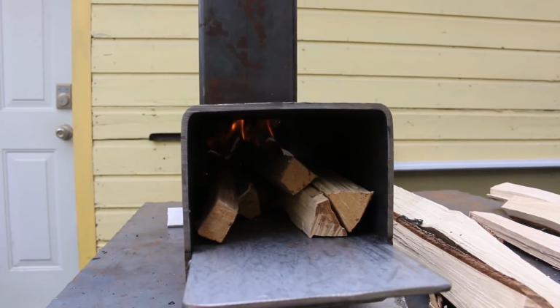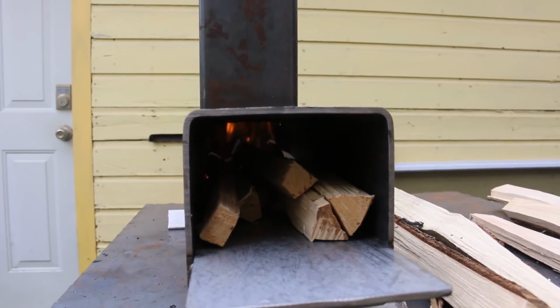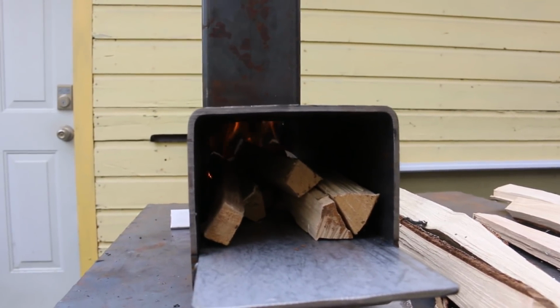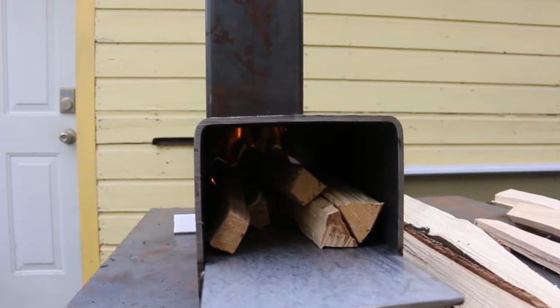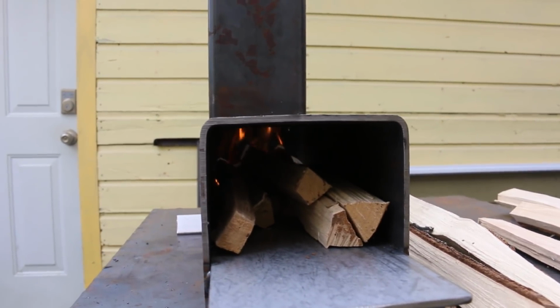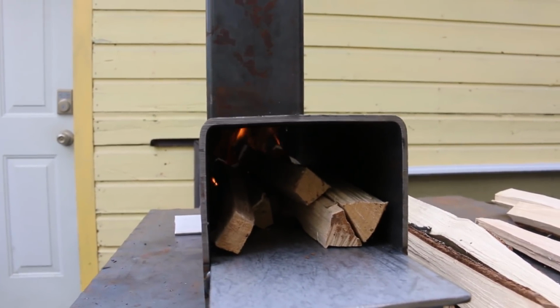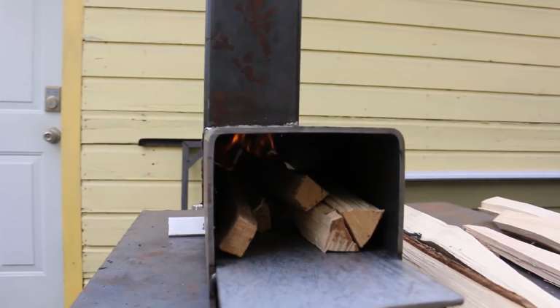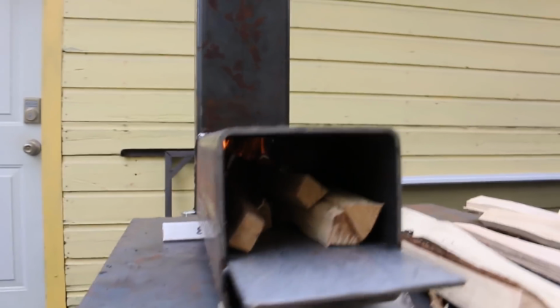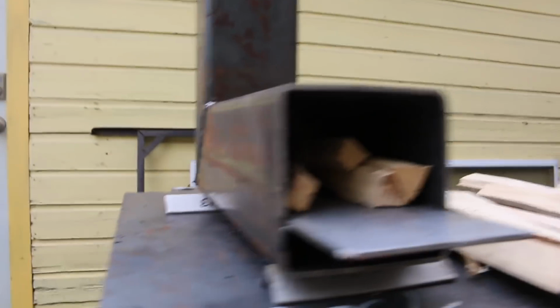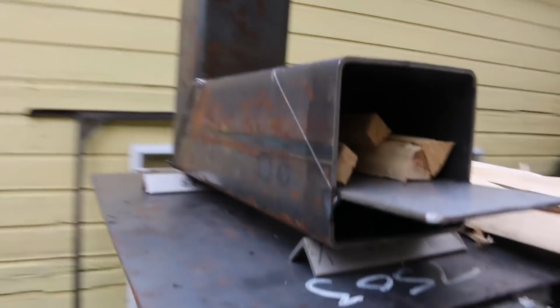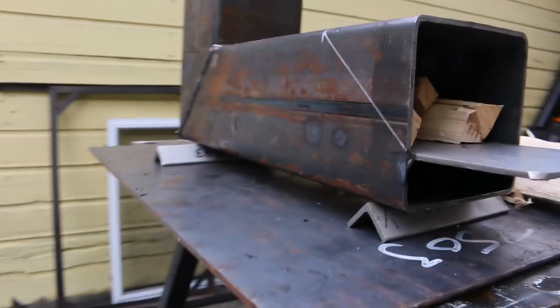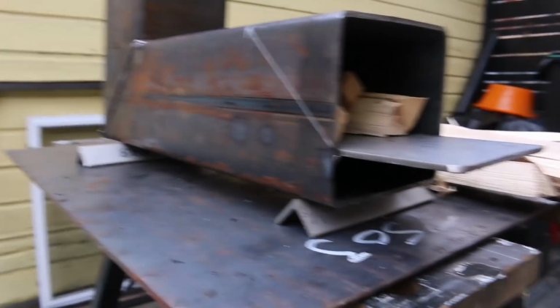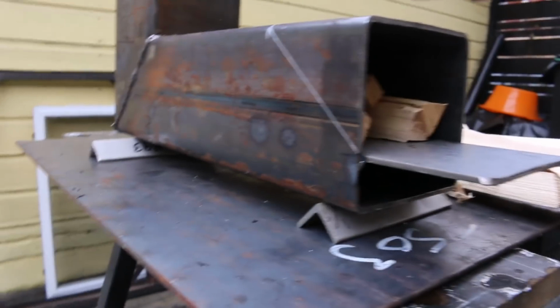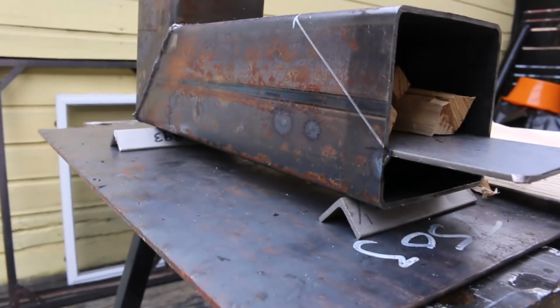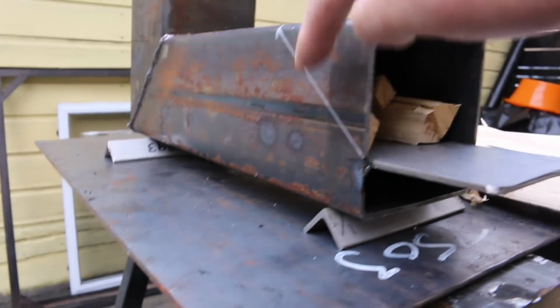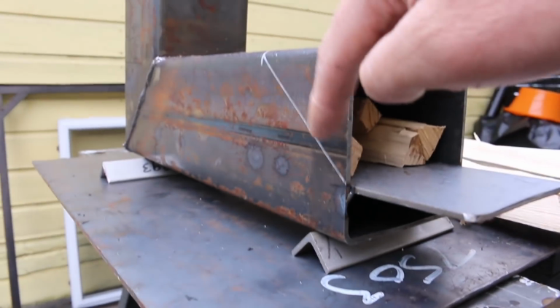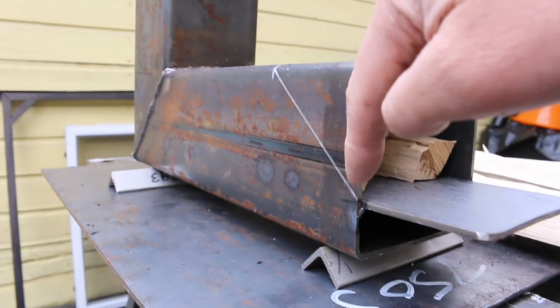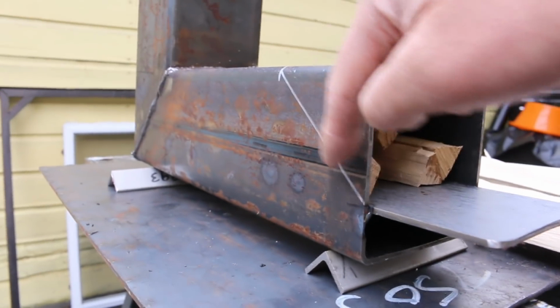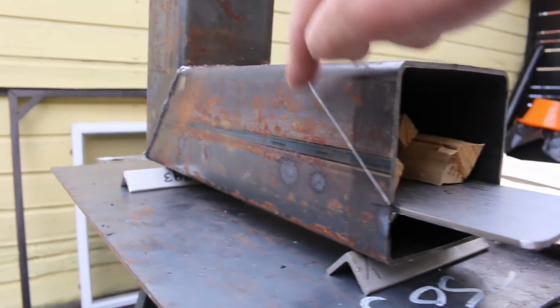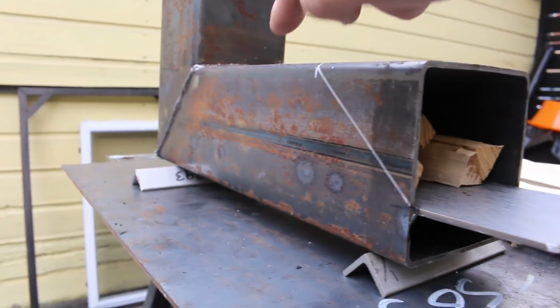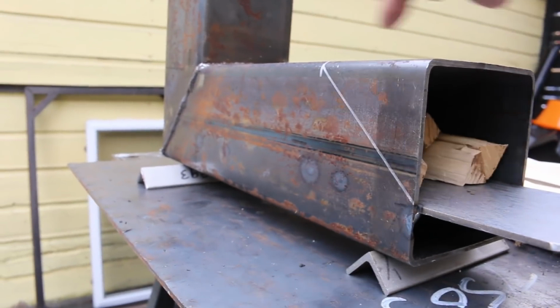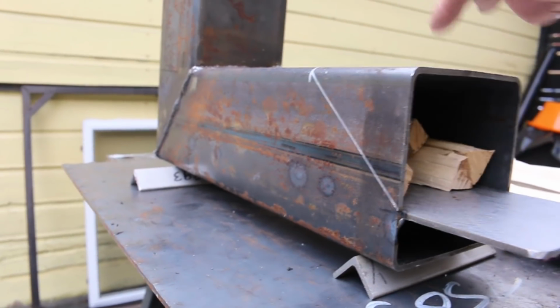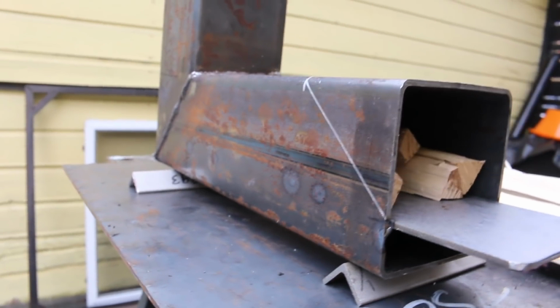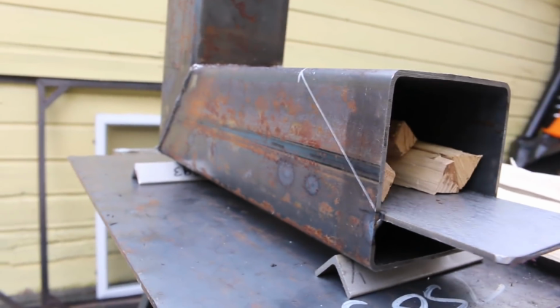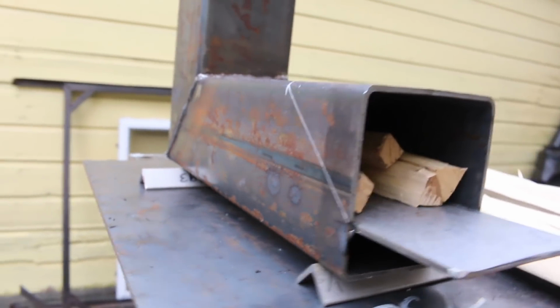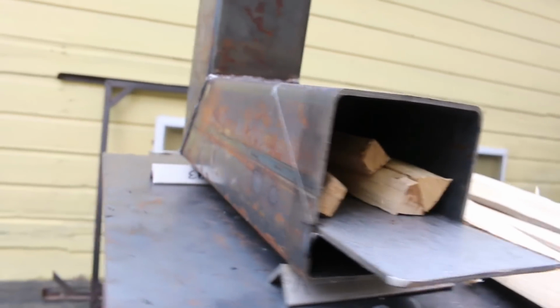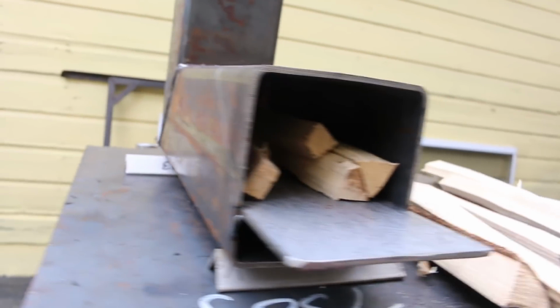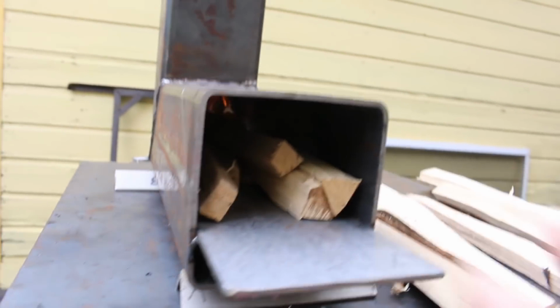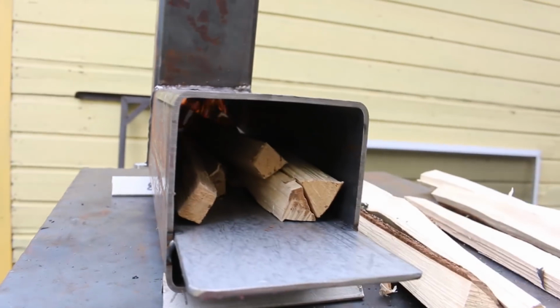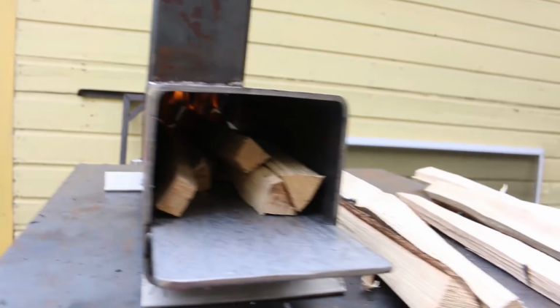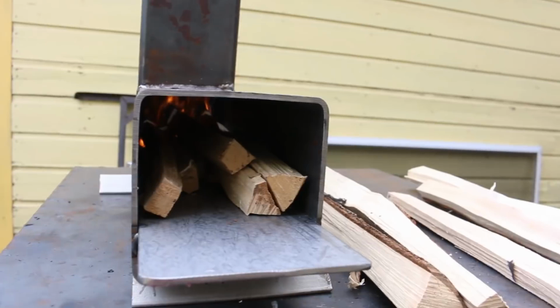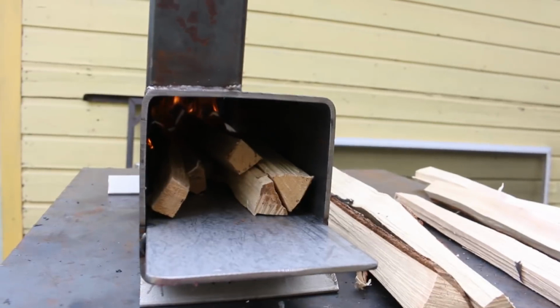What I'm probably going to do is cut this back, as I have it drawn out here, just to make loading wood into it a little easier.